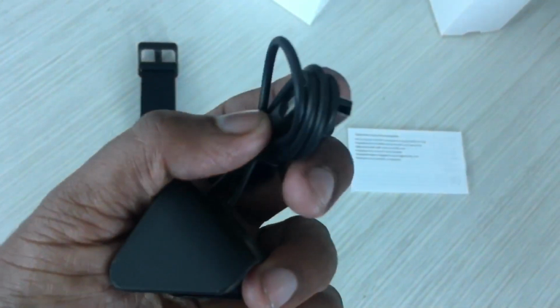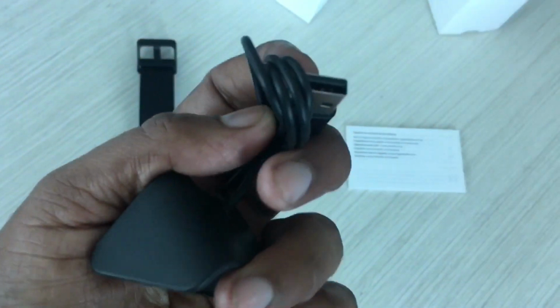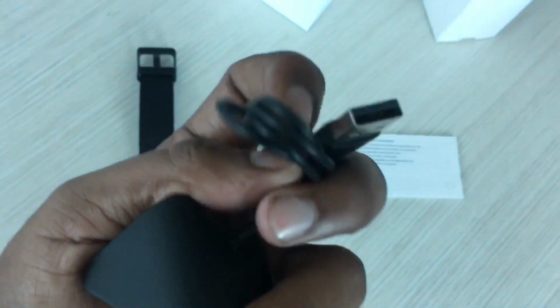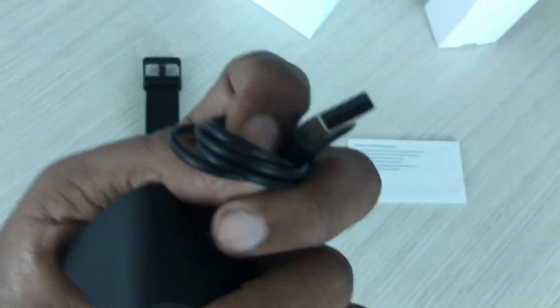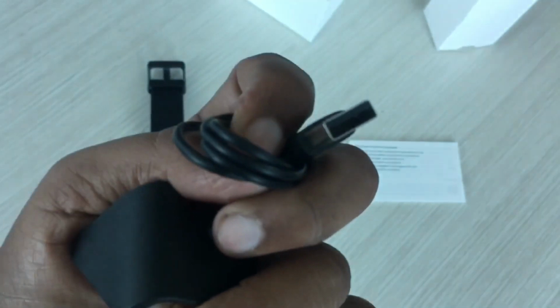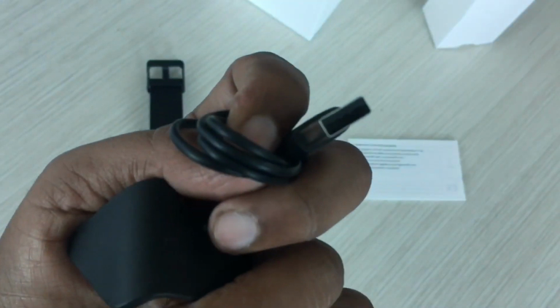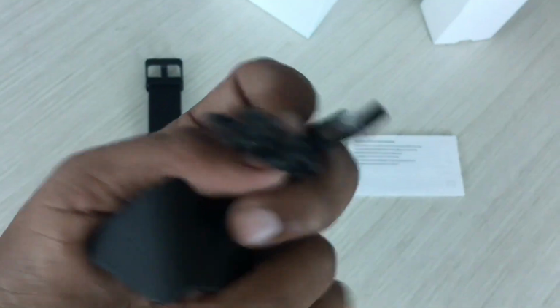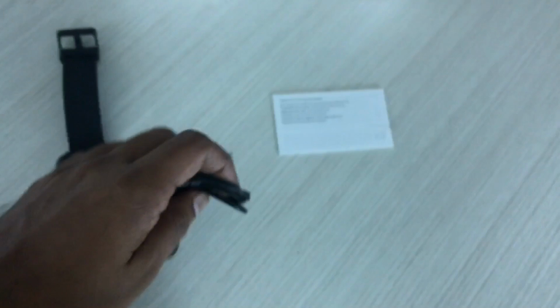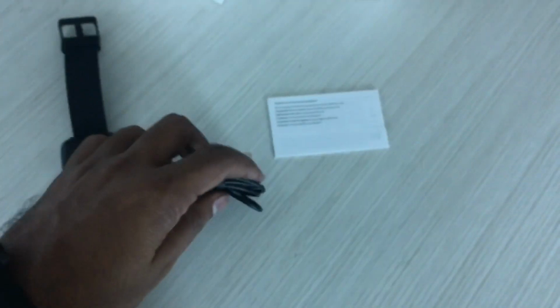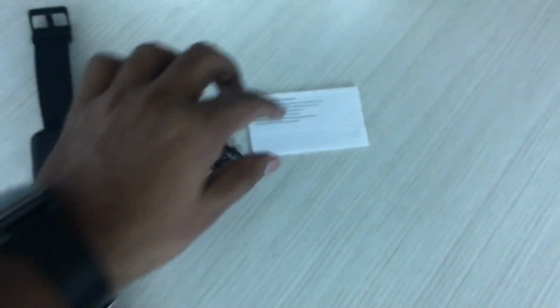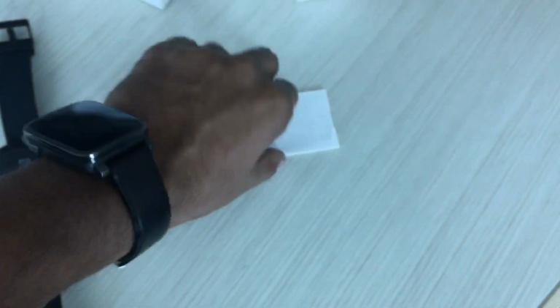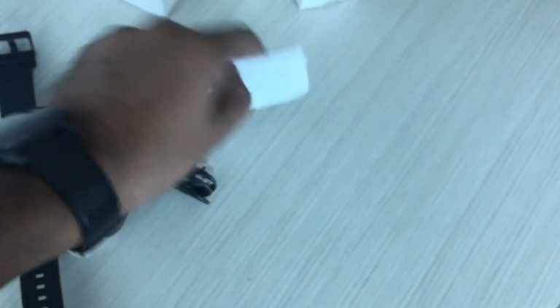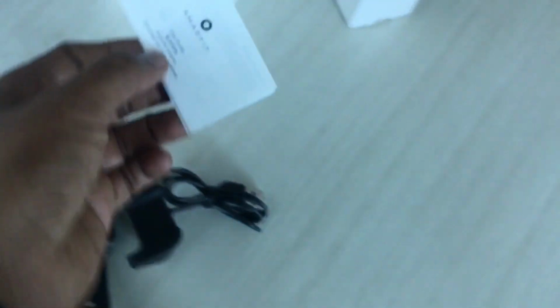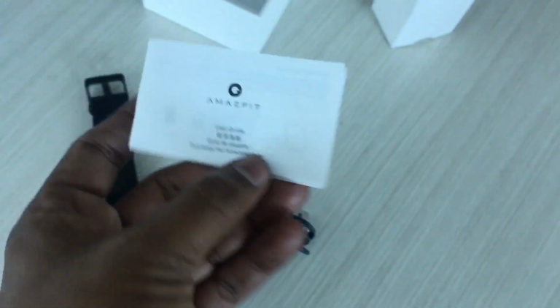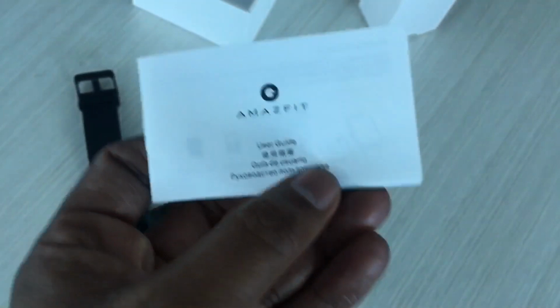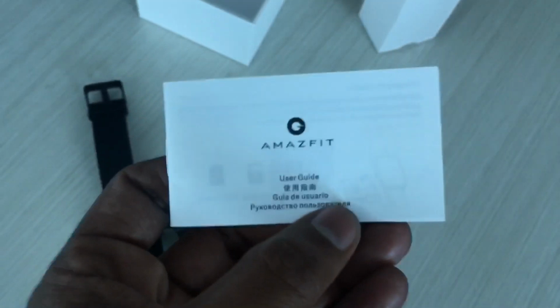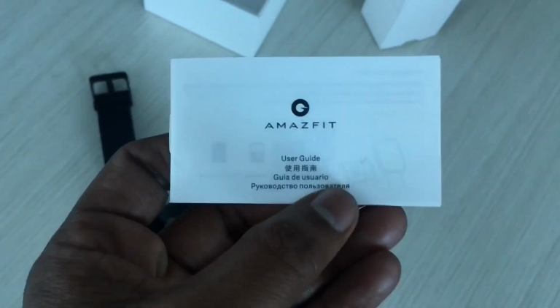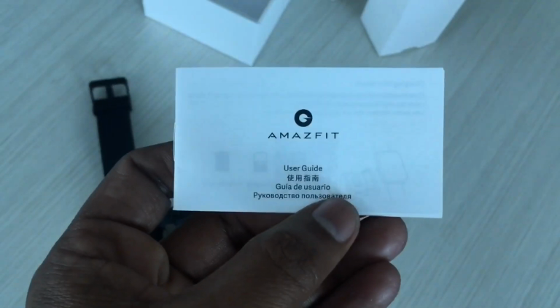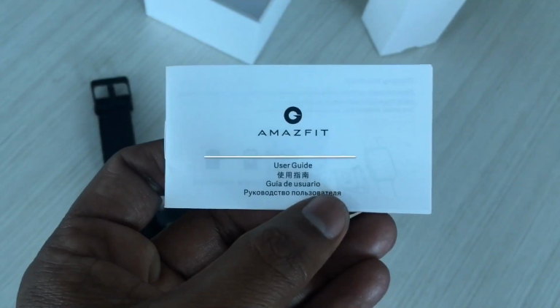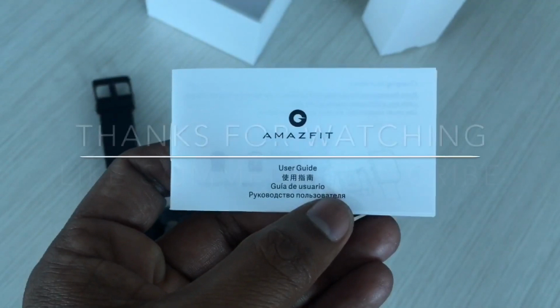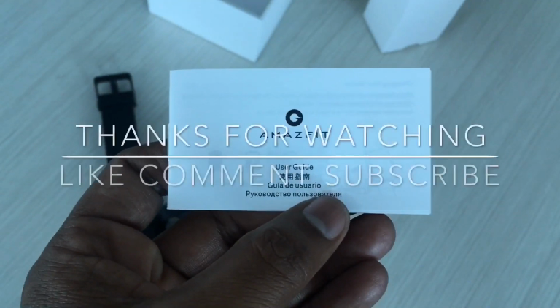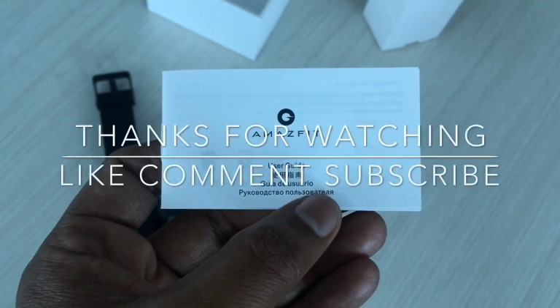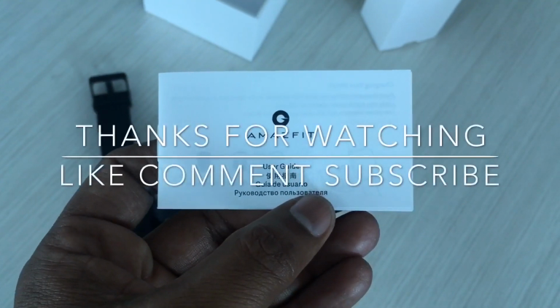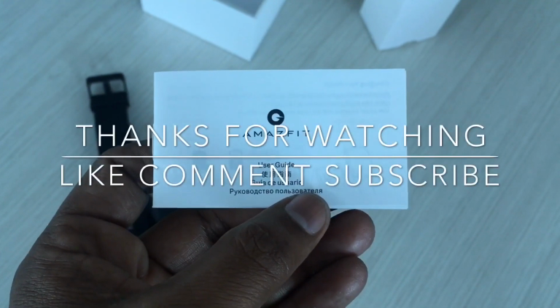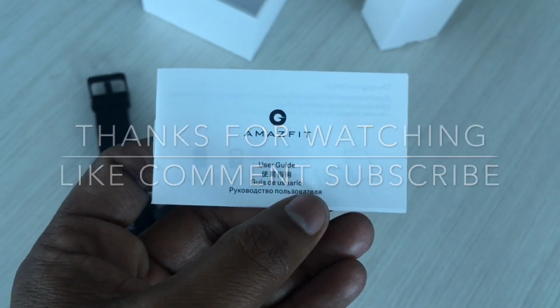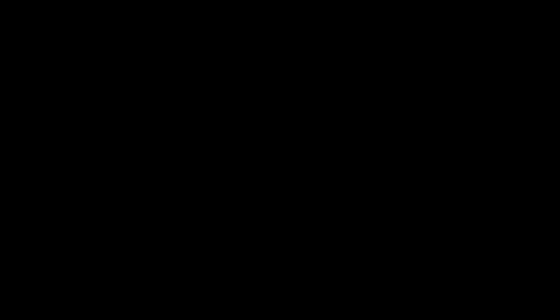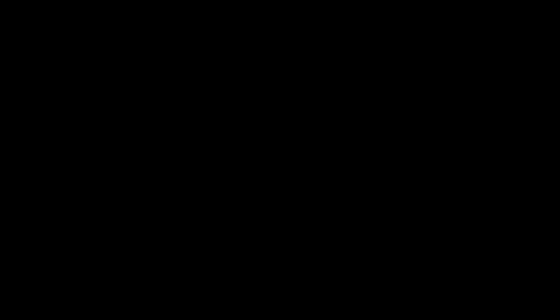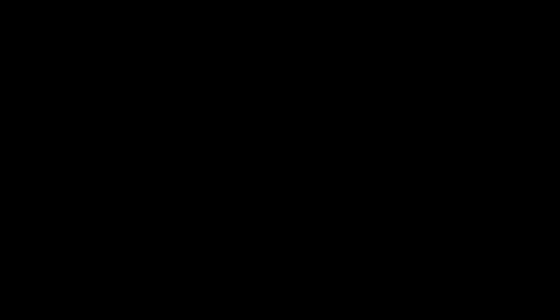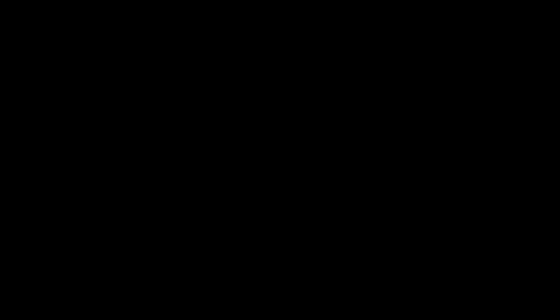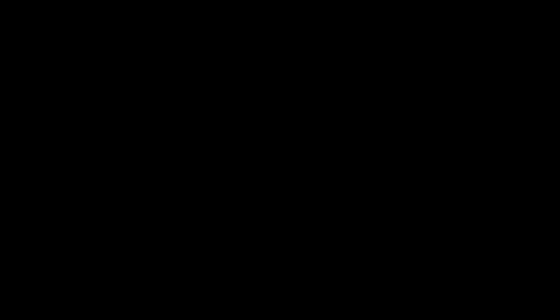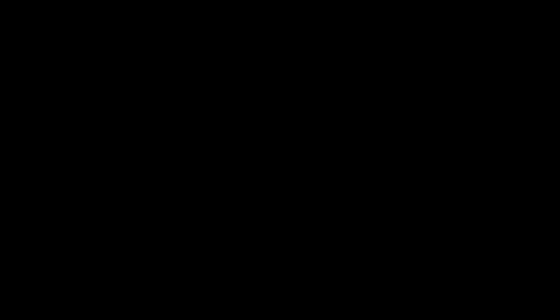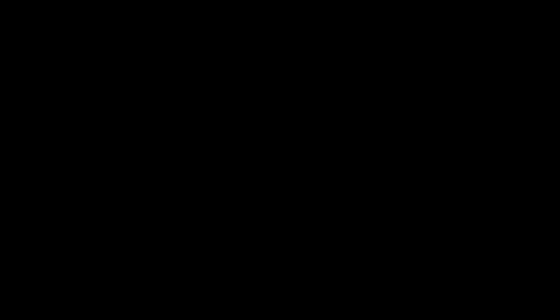That's a normal USB guys, as you can see. And we have a warranty statement and user guide. That's all guys — if you have any questions let me know, thank you.